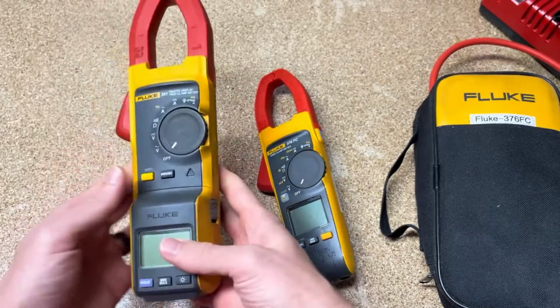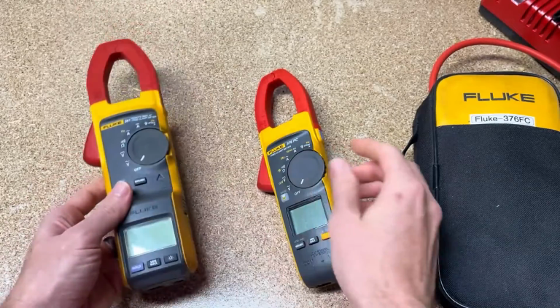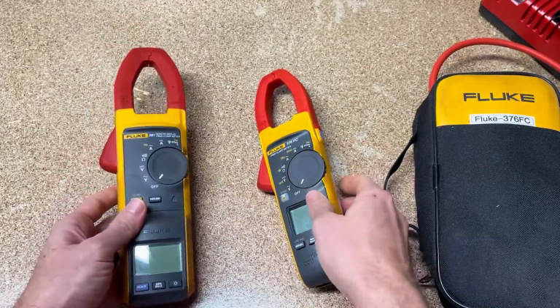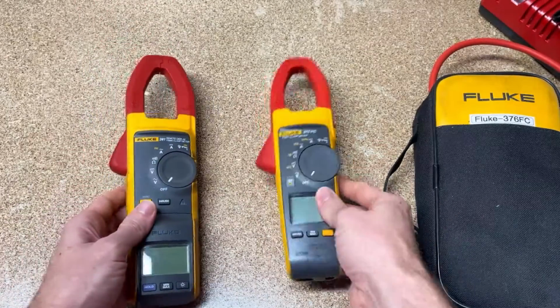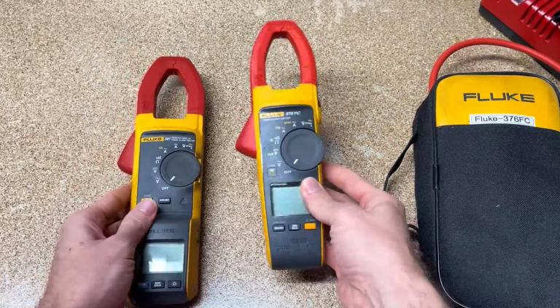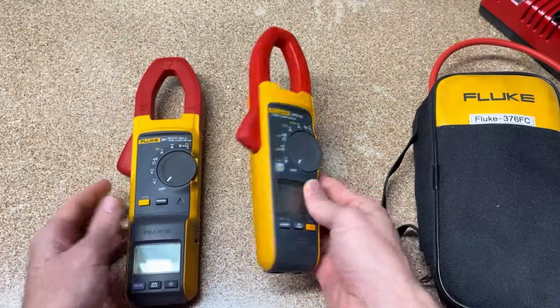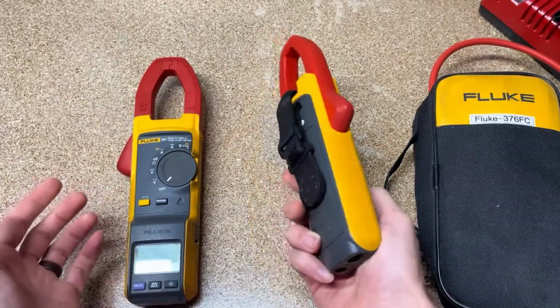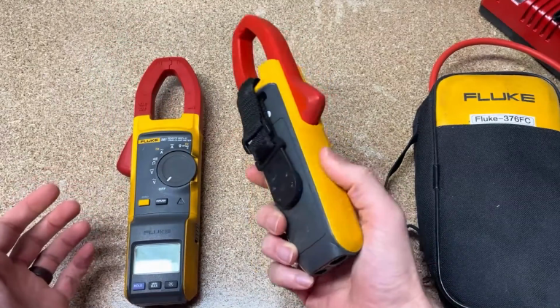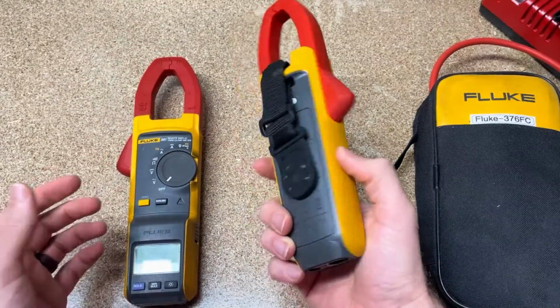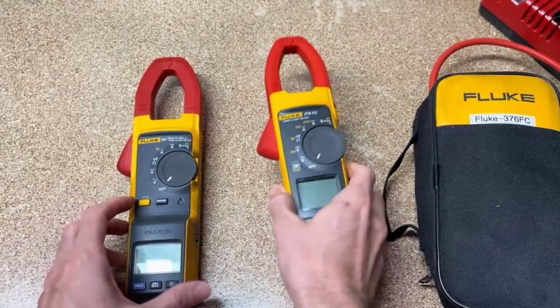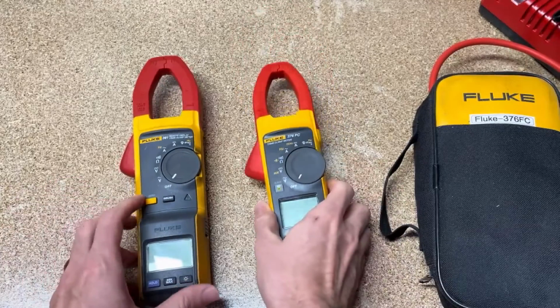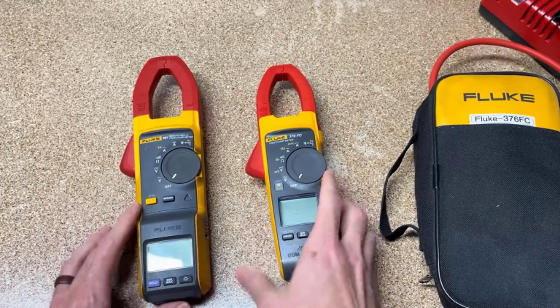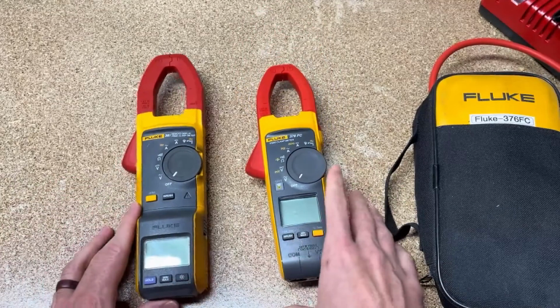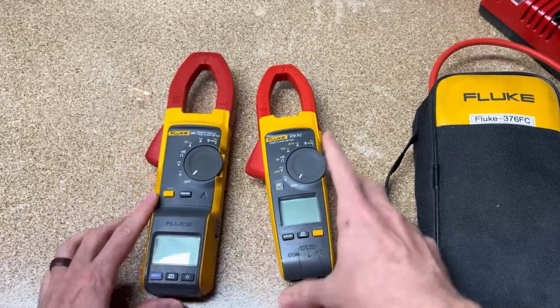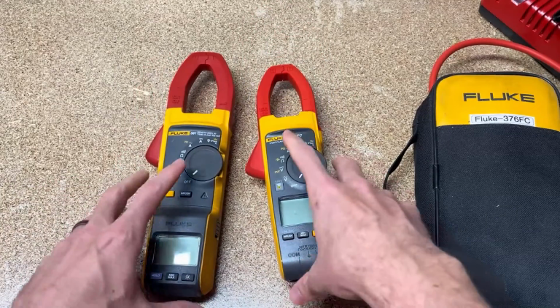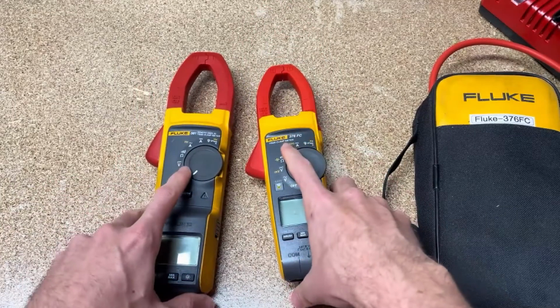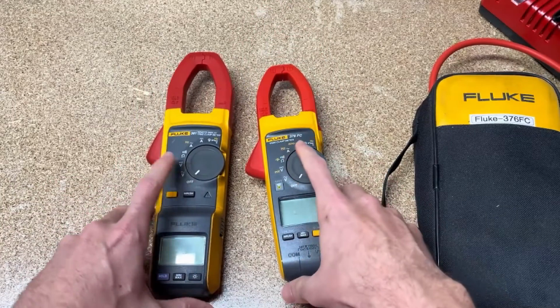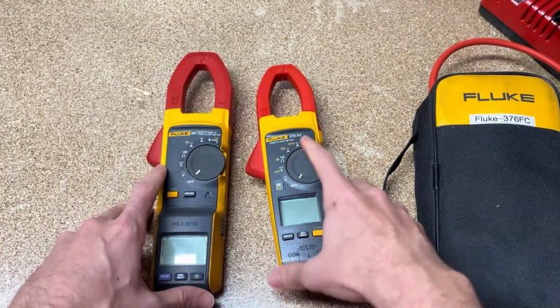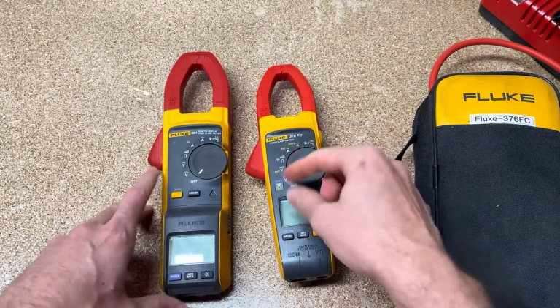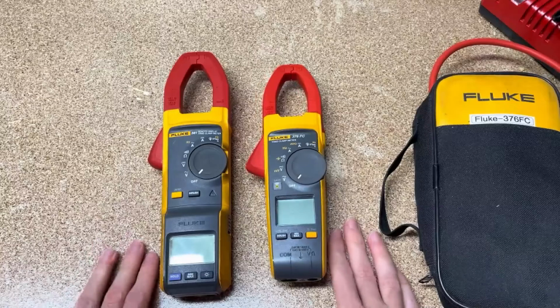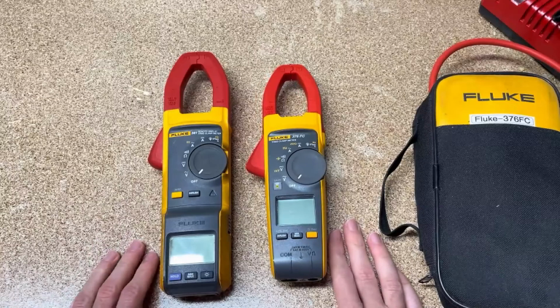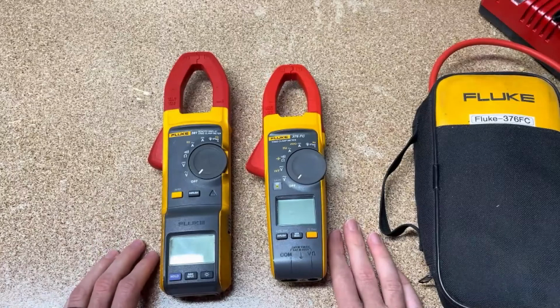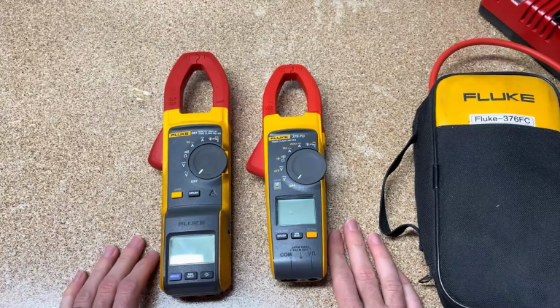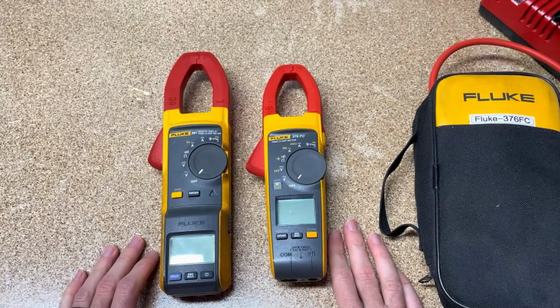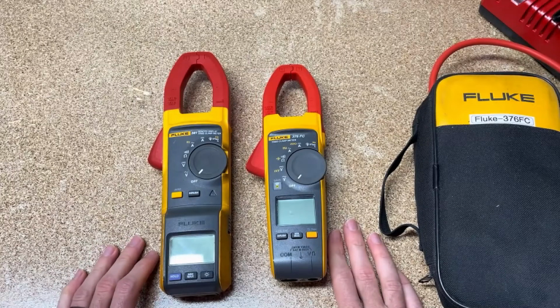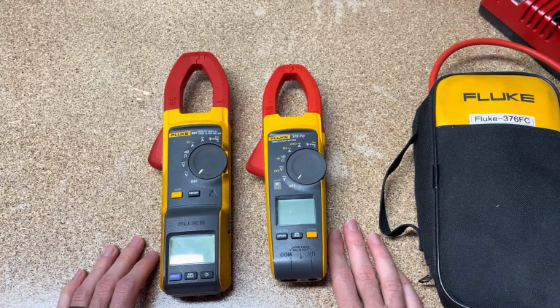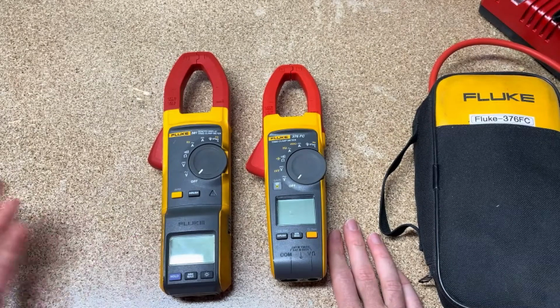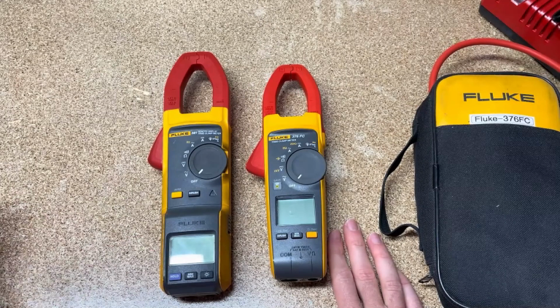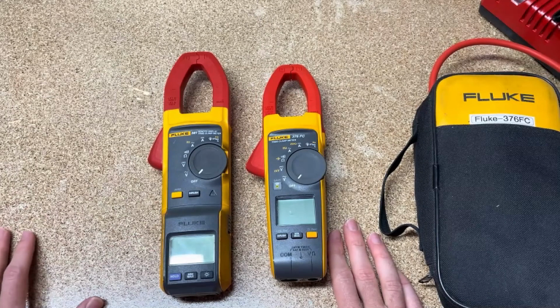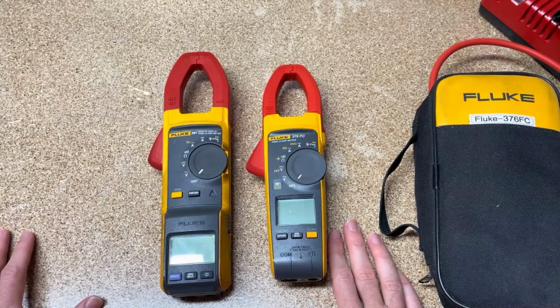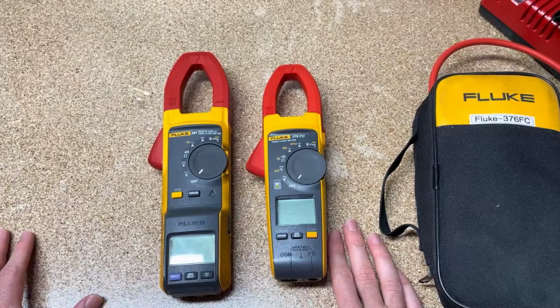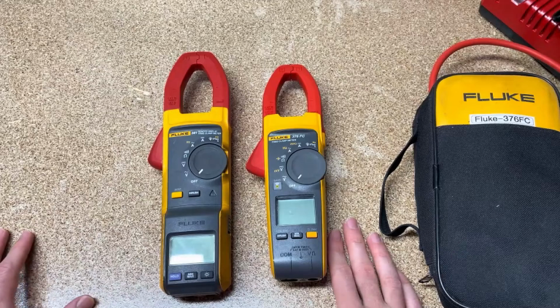I hope this is helpful — that's pretty much everything I can come up with on the differences between these two. I'm sure there are other differences; if you know of one I left out, leave it in the comments below so other viewers can see it. Have a great weekend and we'll talk next week. Take care.